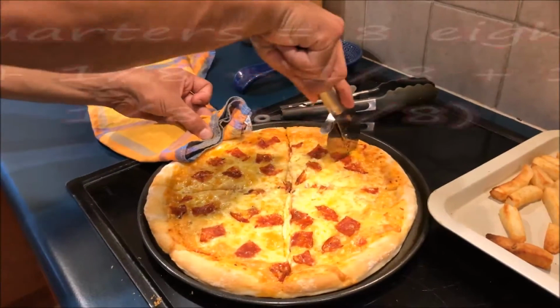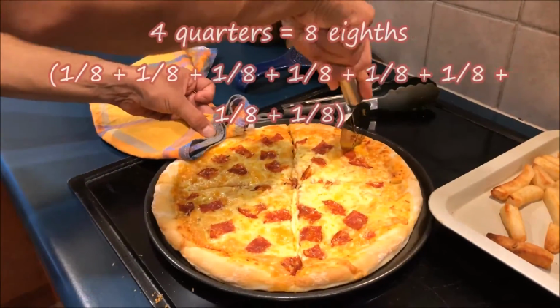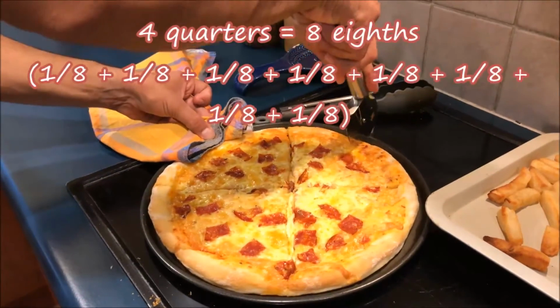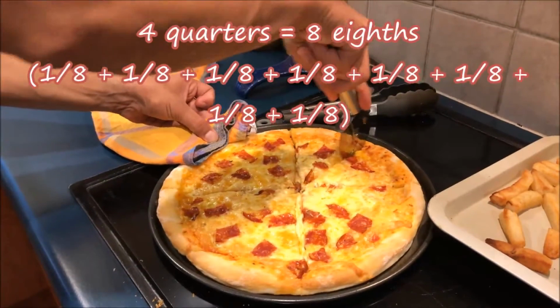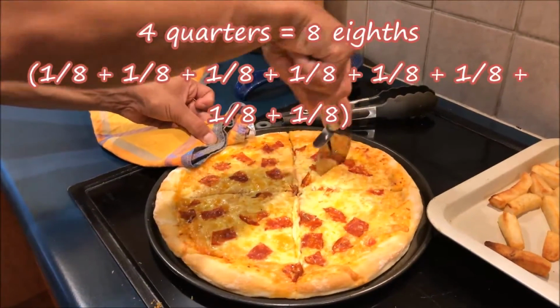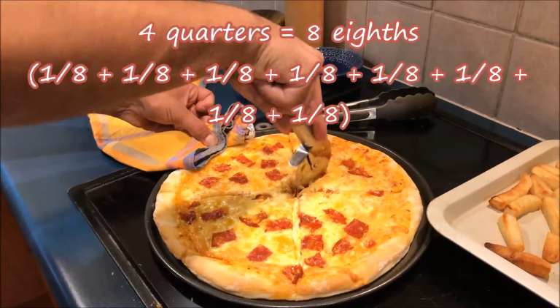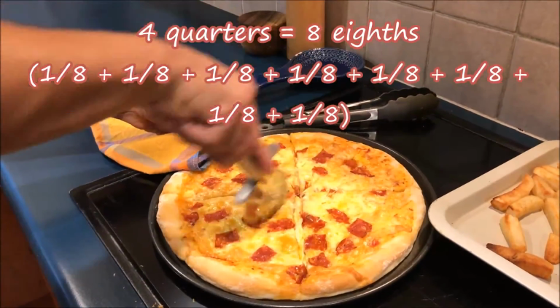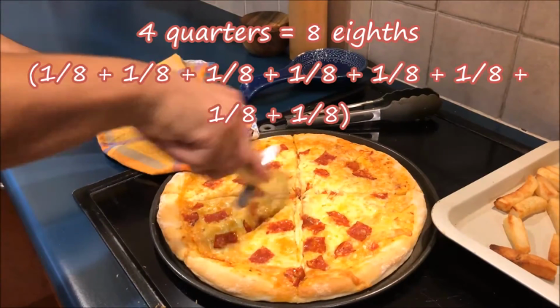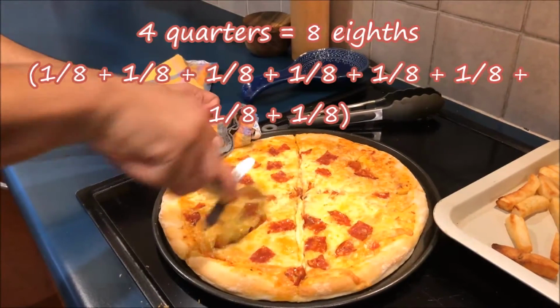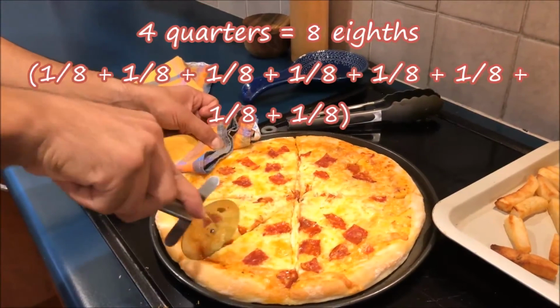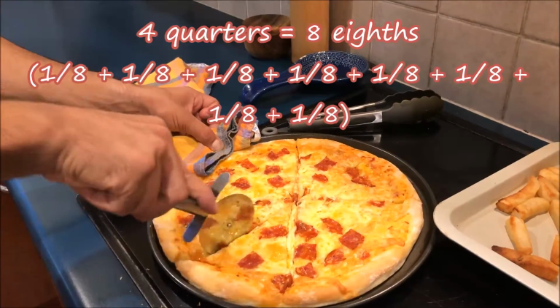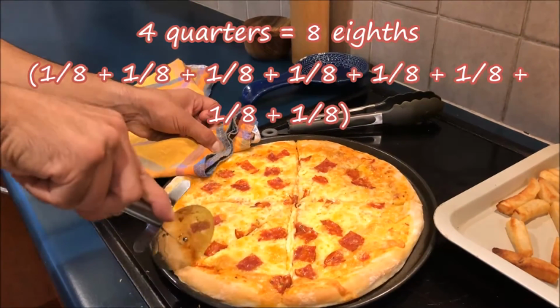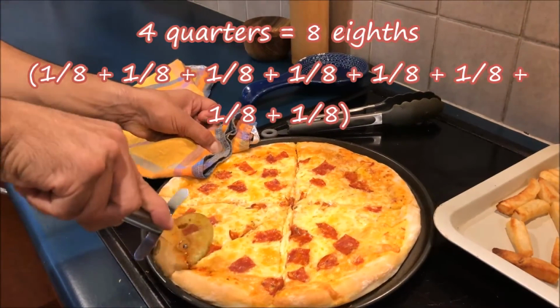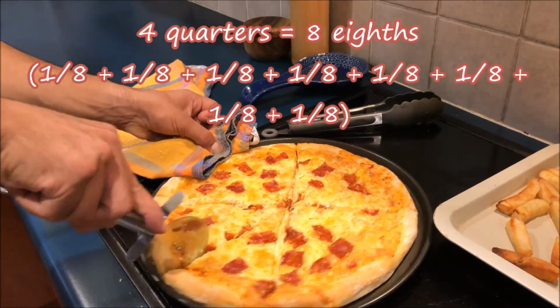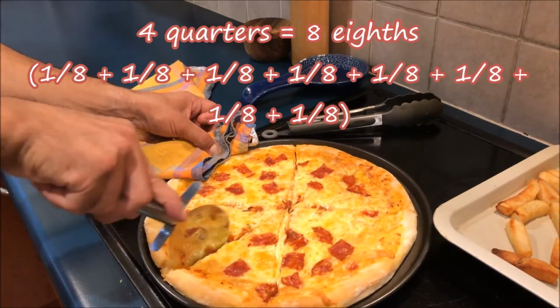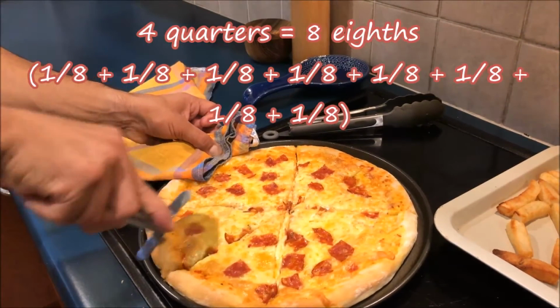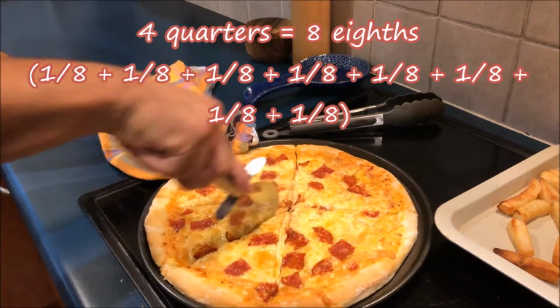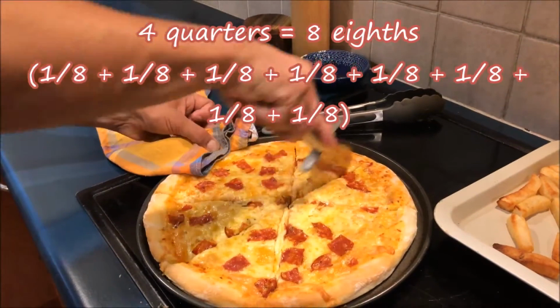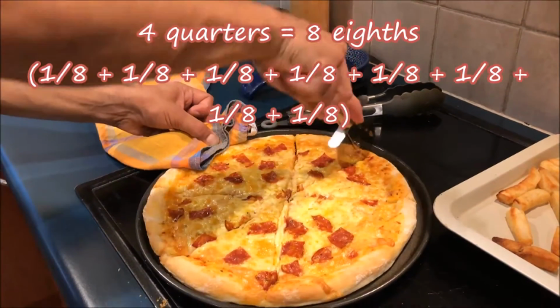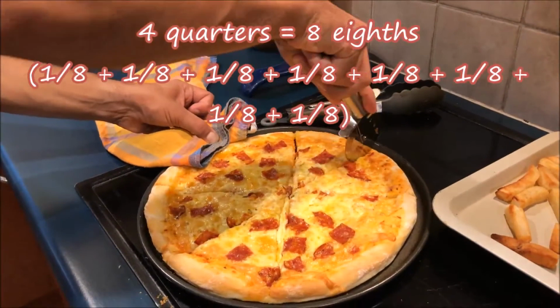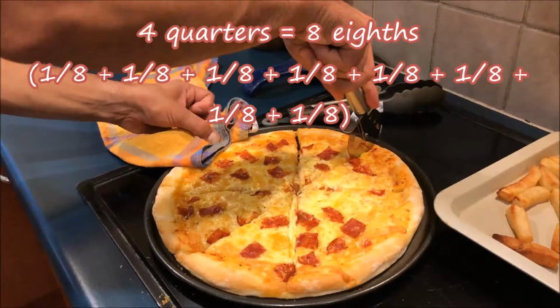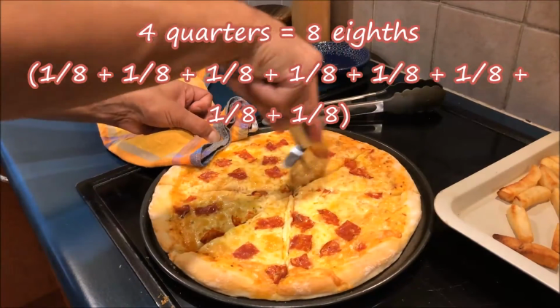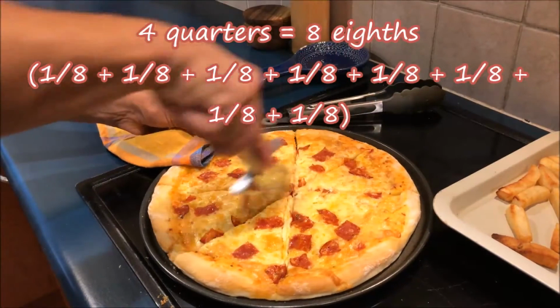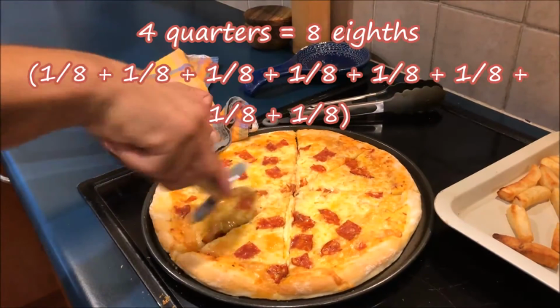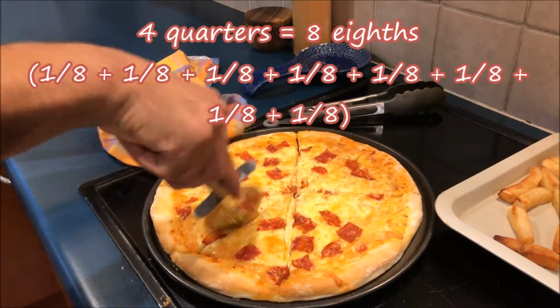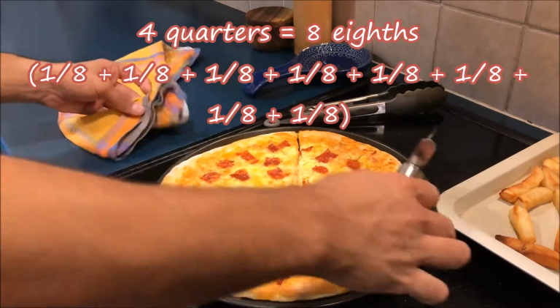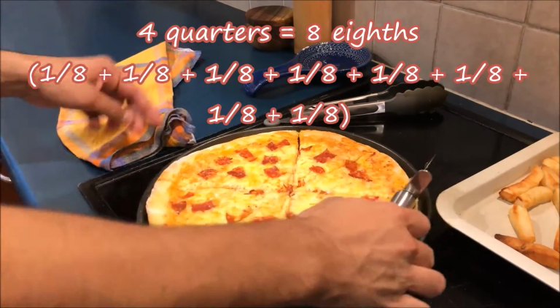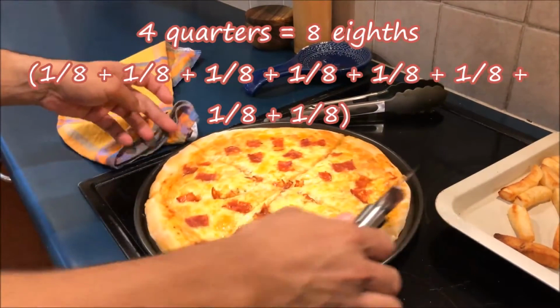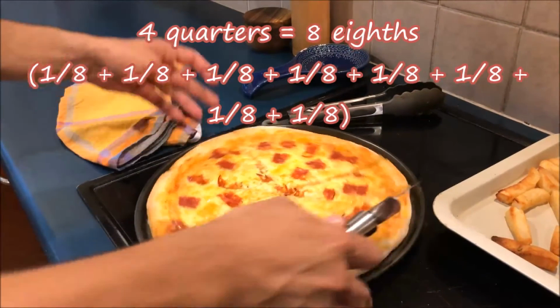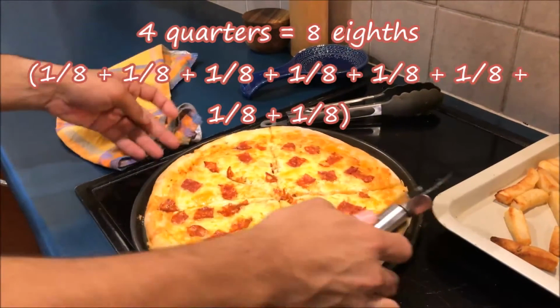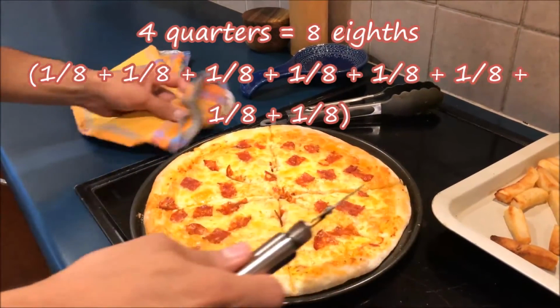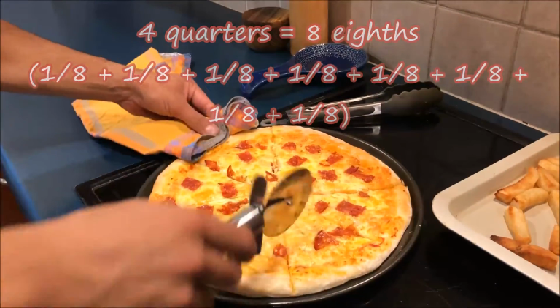Four quarters equals eight eighths. One eighth plus one eighth plus one eighth plus one eighth plus one eighth plus one eighth plus one eighth plus one eighth equals one whole.